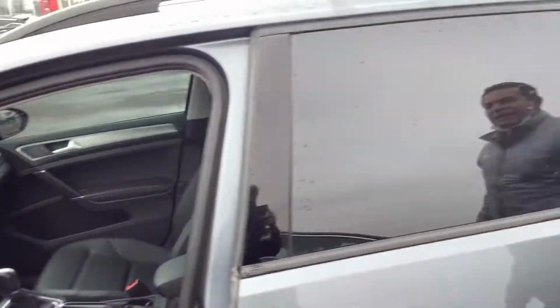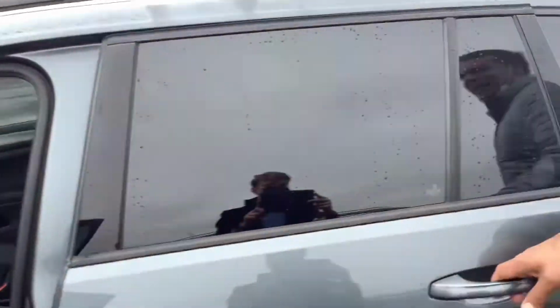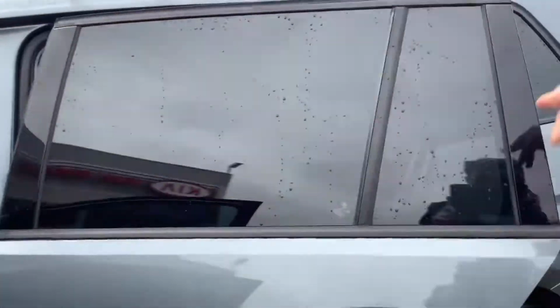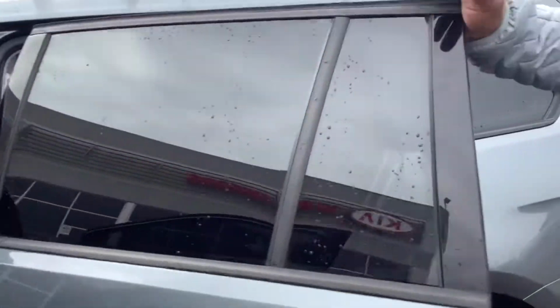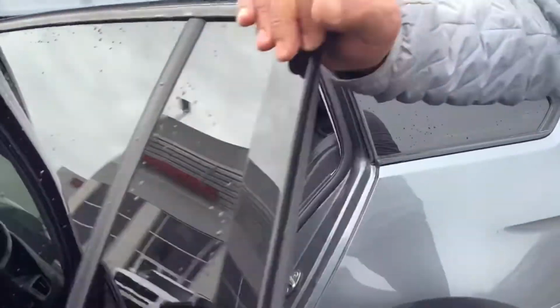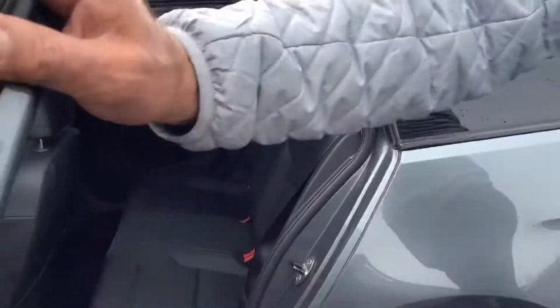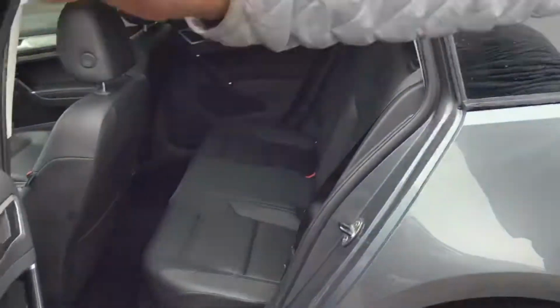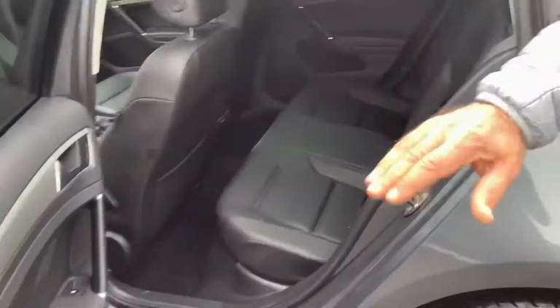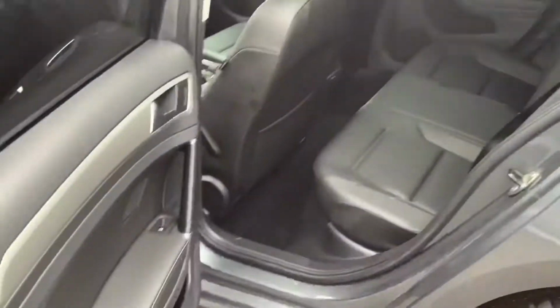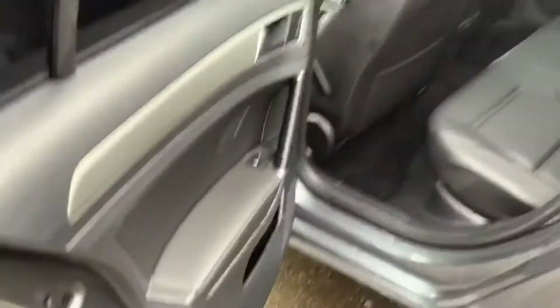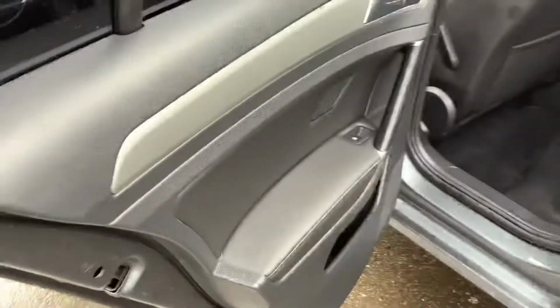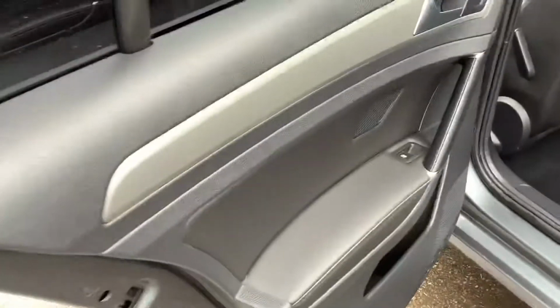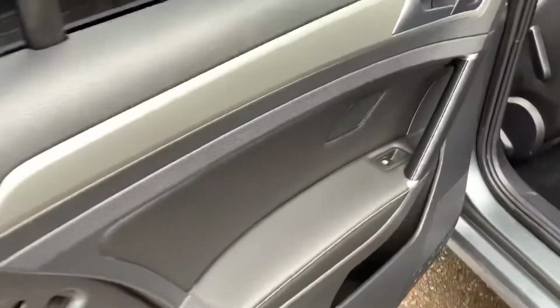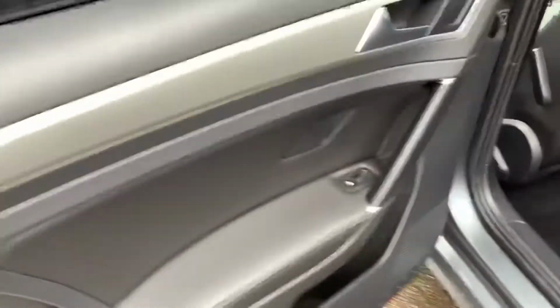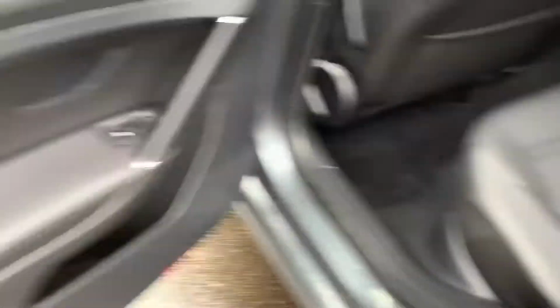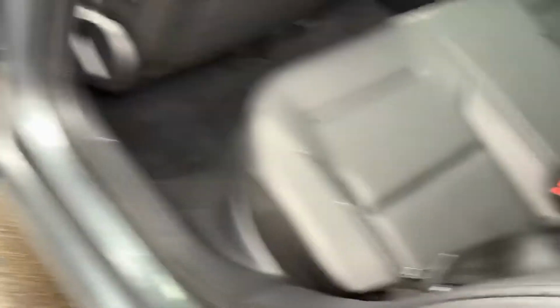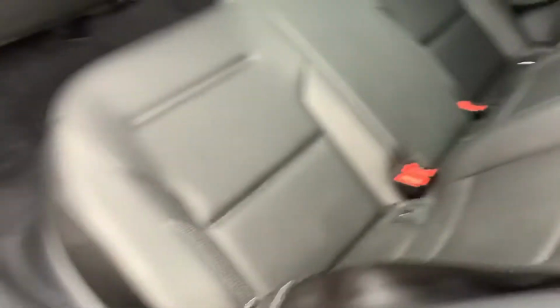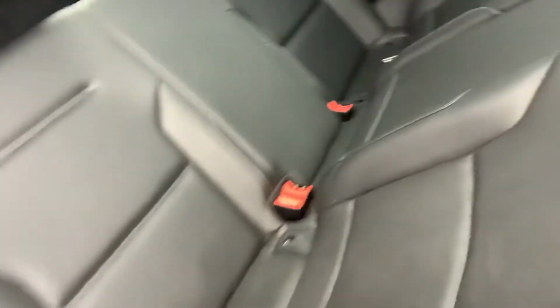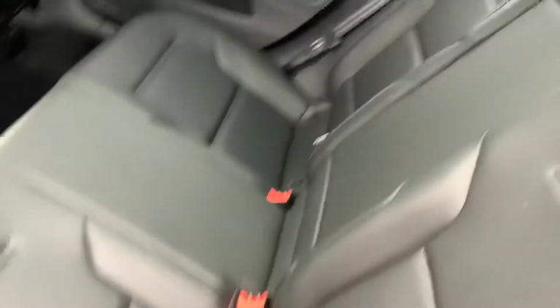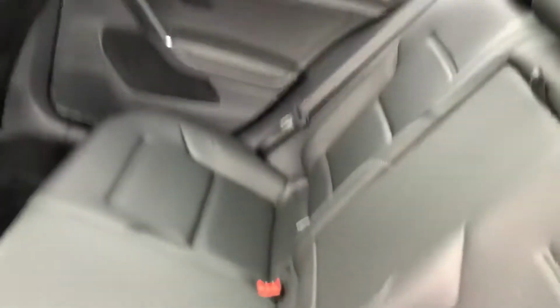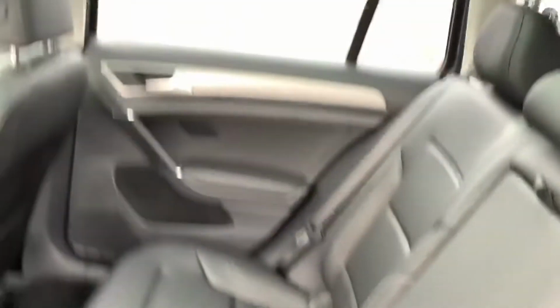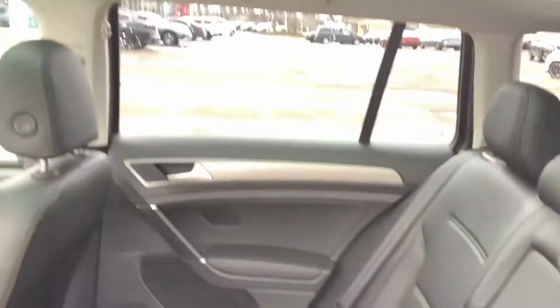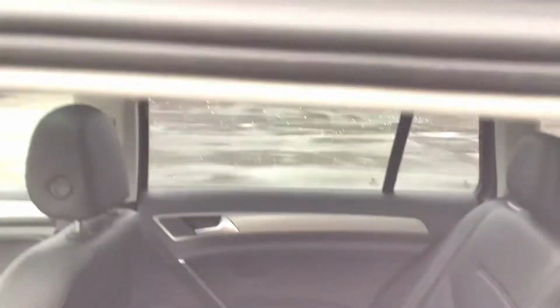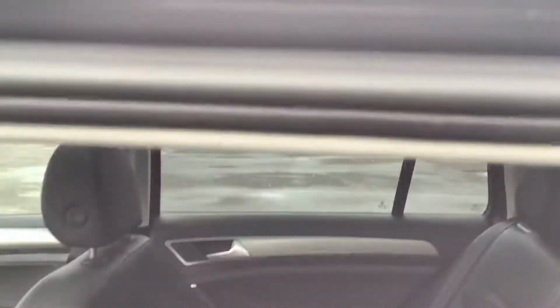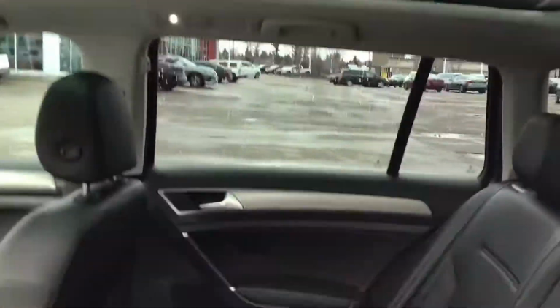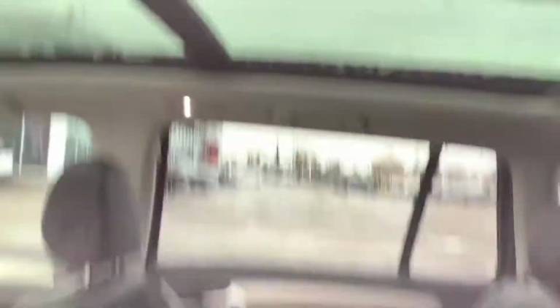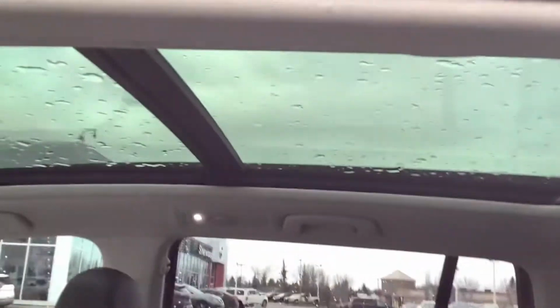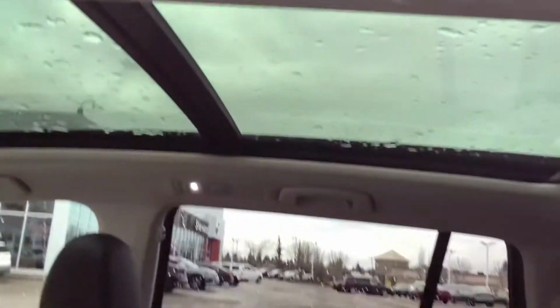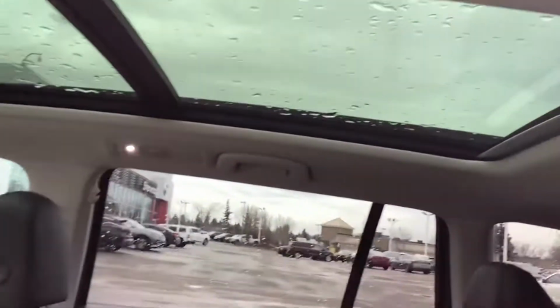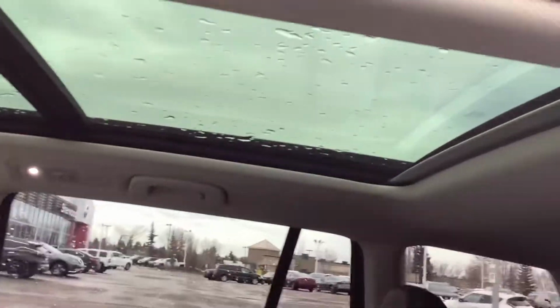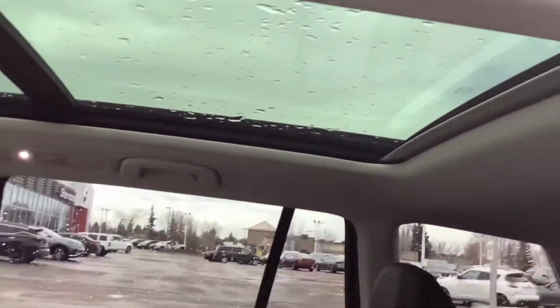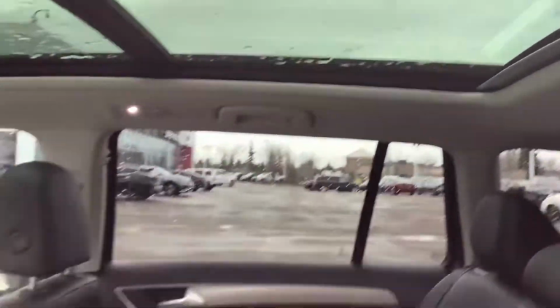Let me show you some of the back here. Like I mentioned, we haven't done a full detail on the car yet — when we do, it will be all nice and spotless.